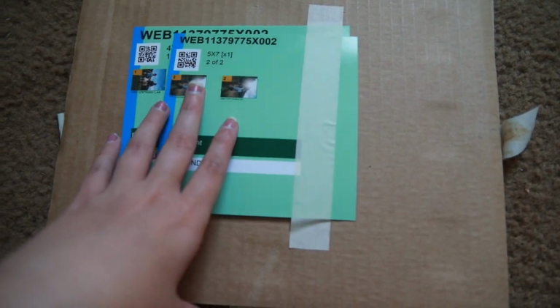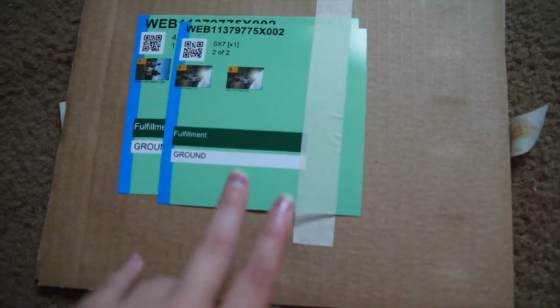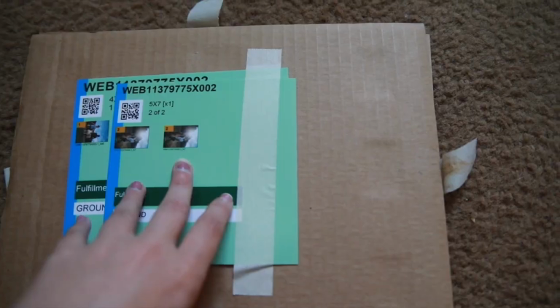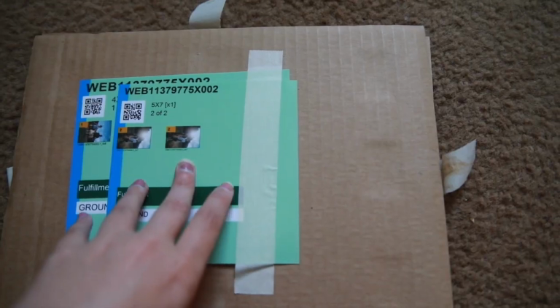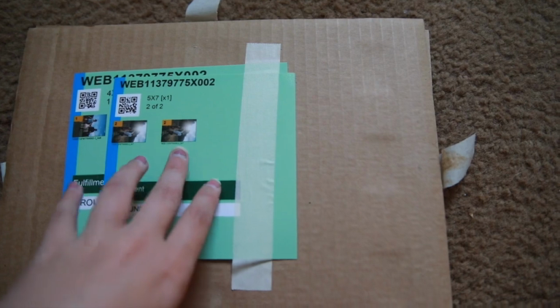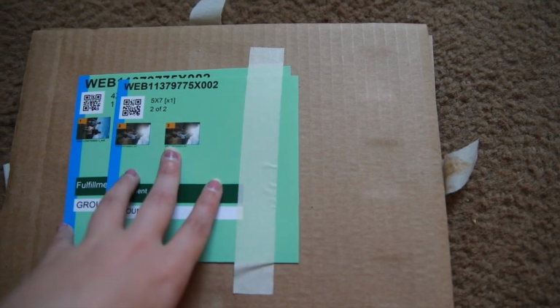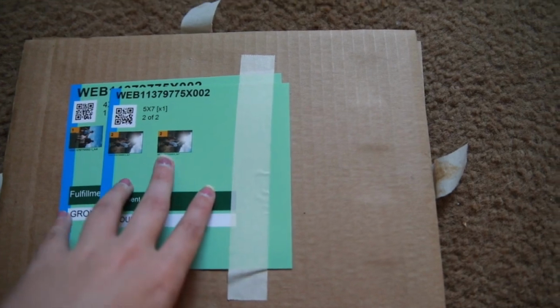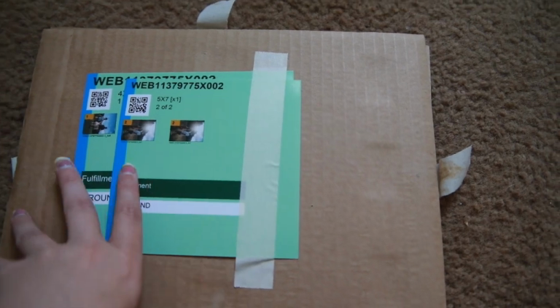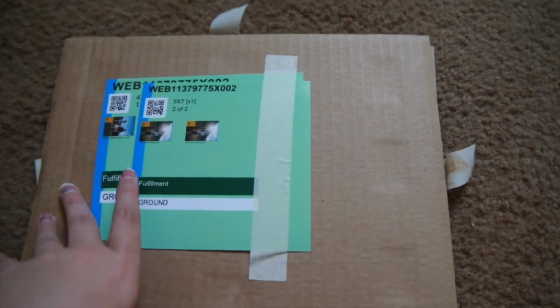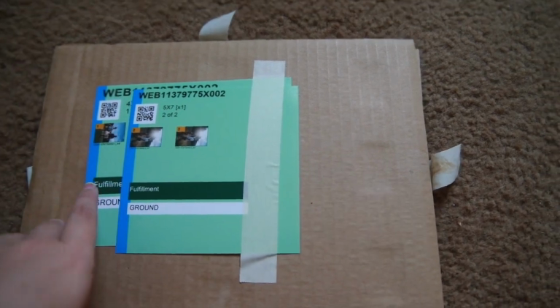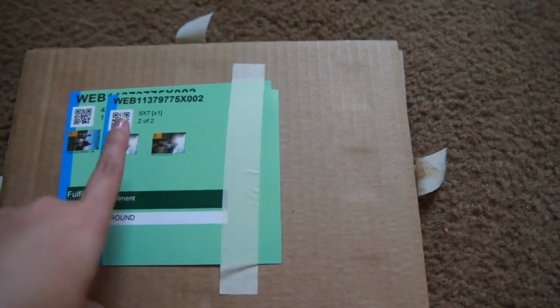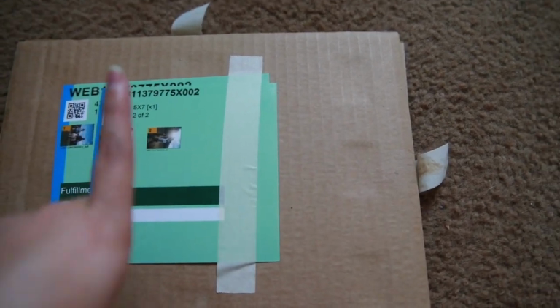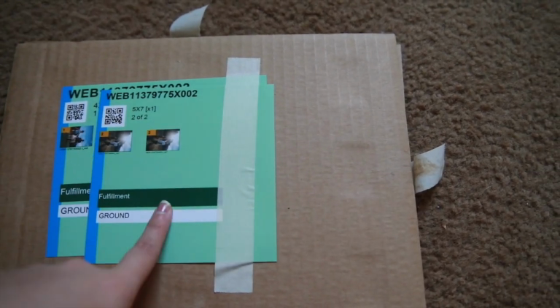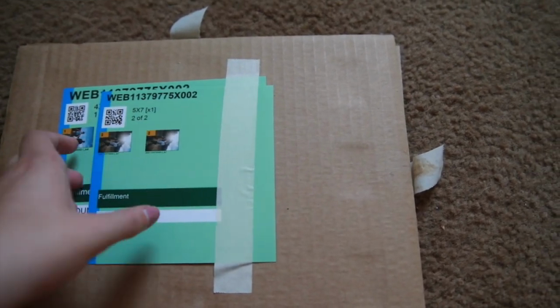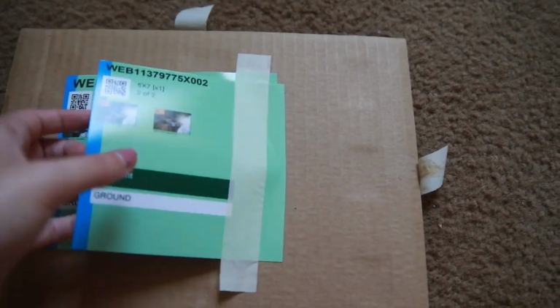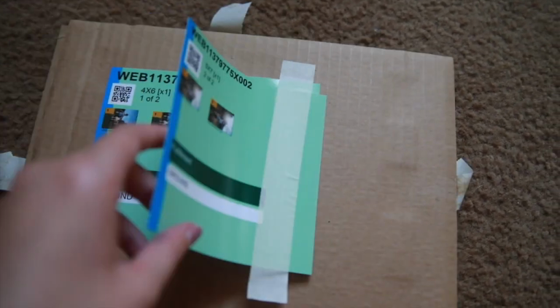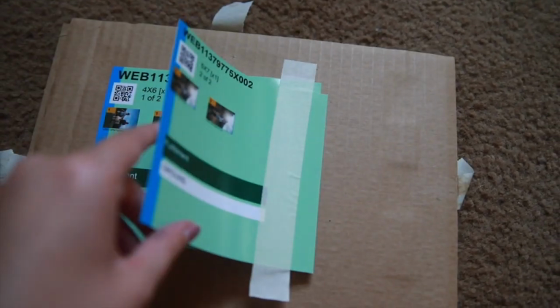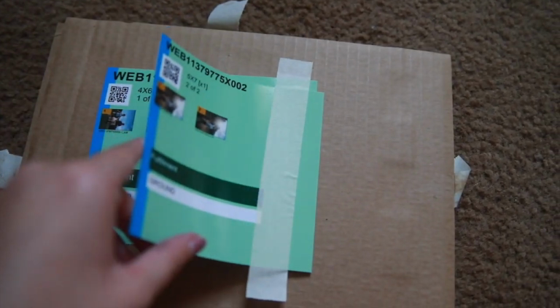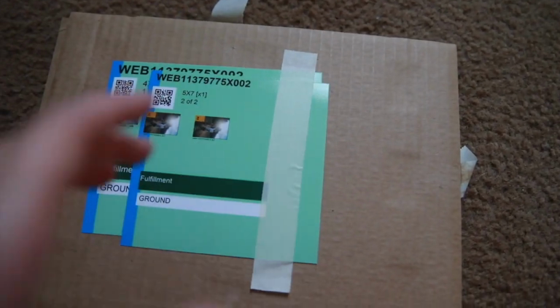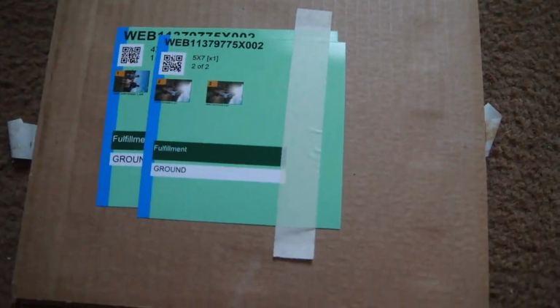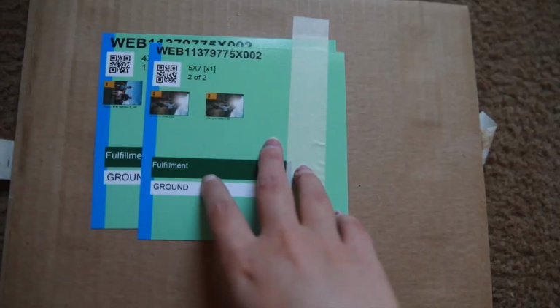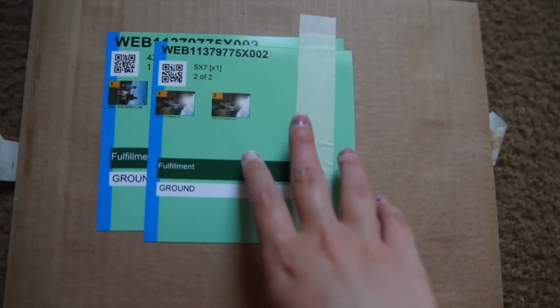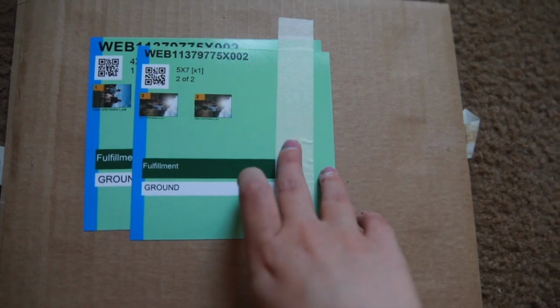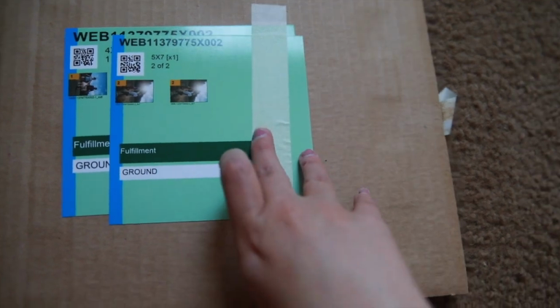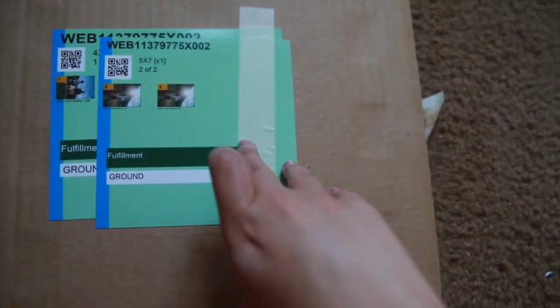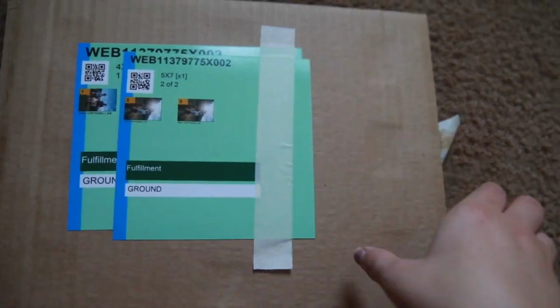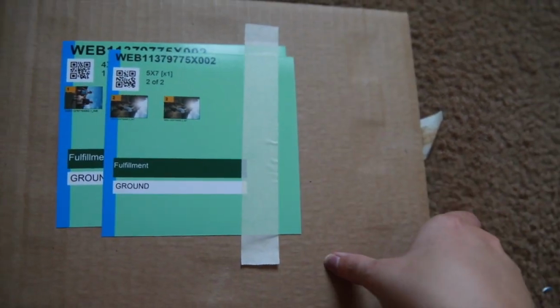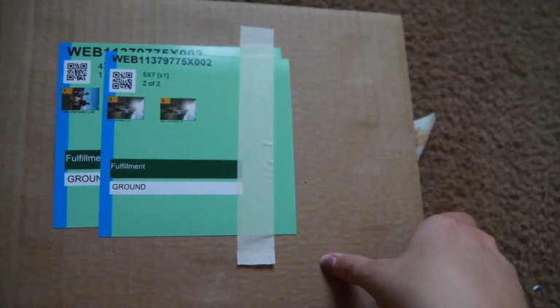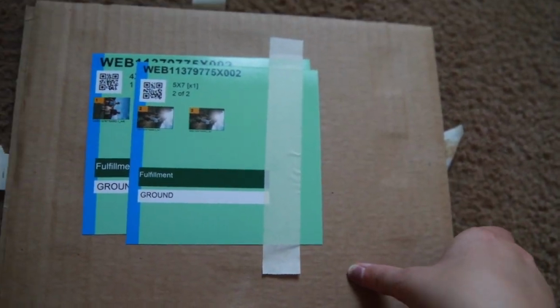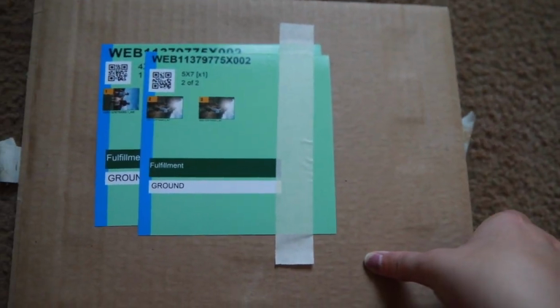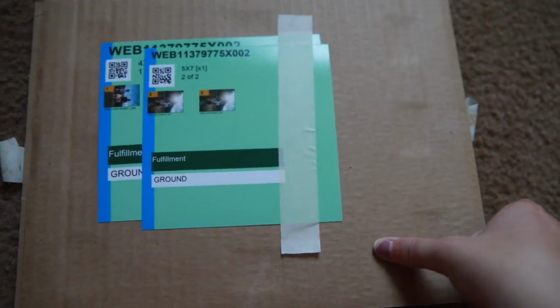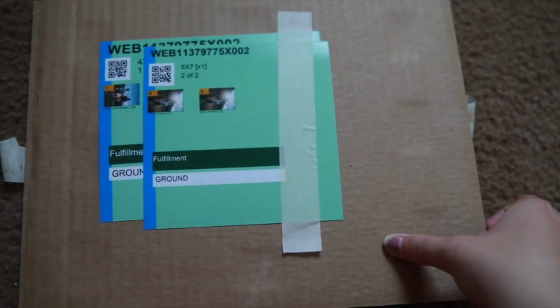Today is going to be a review on two of the prints — I have a 5x7 and a 4x6. I've already ripped the tape off on the sides.